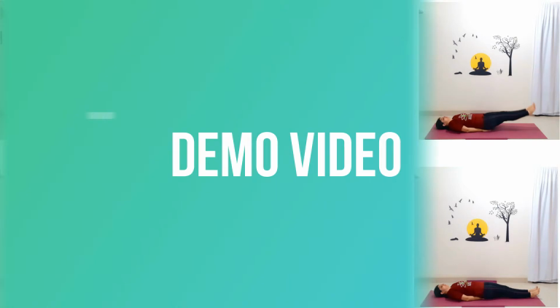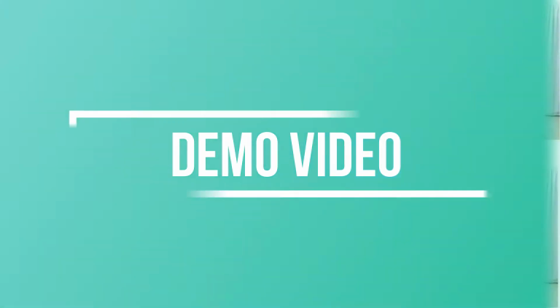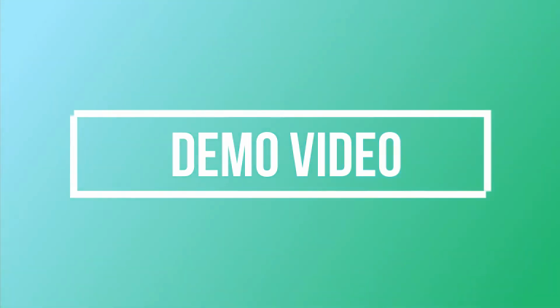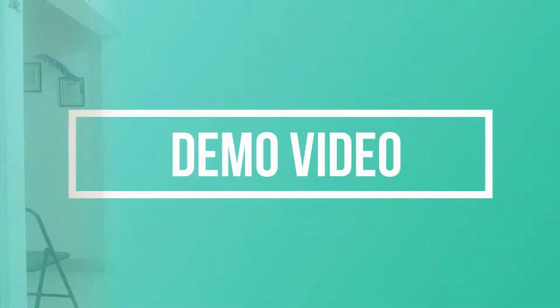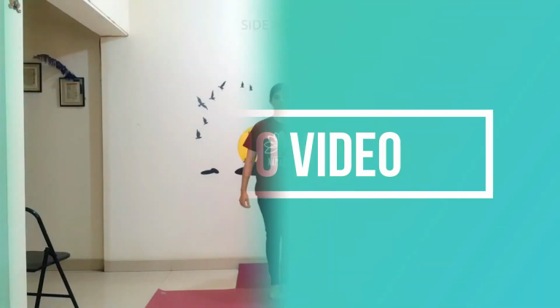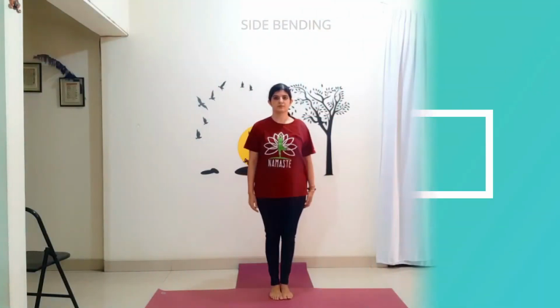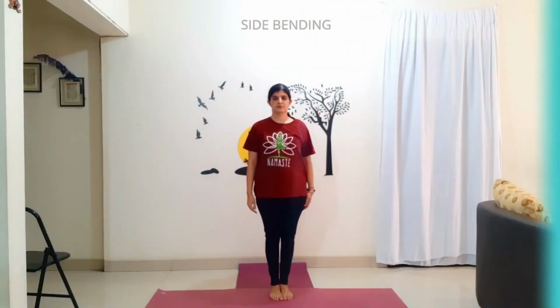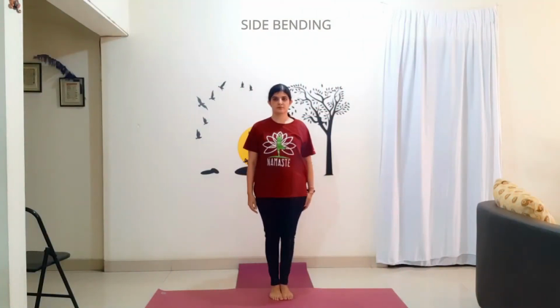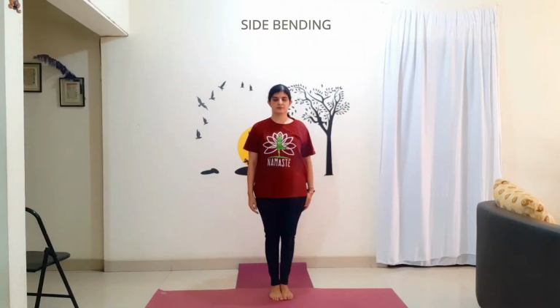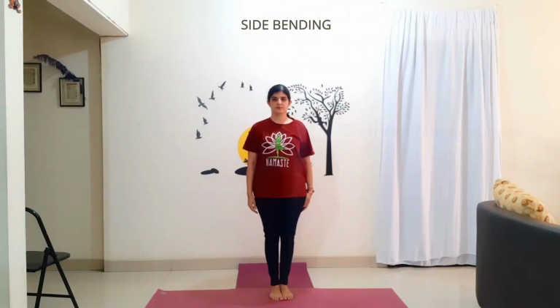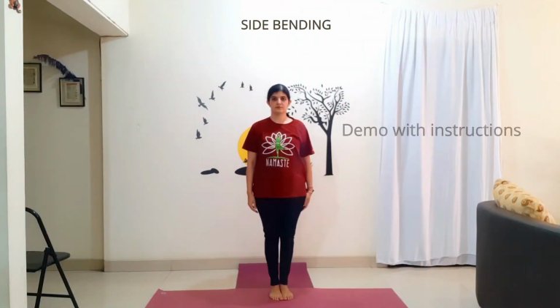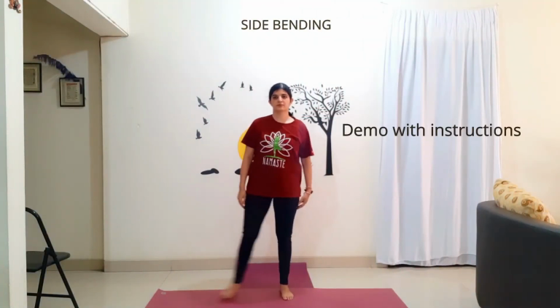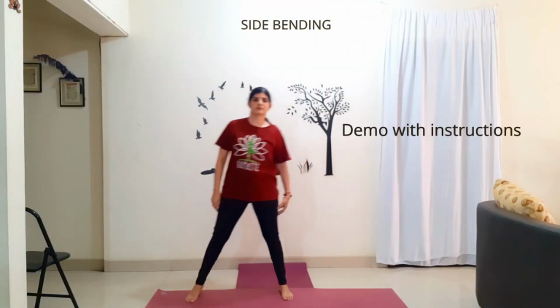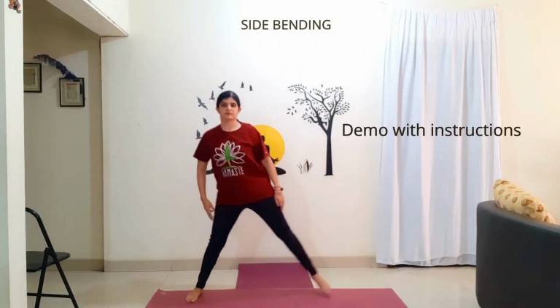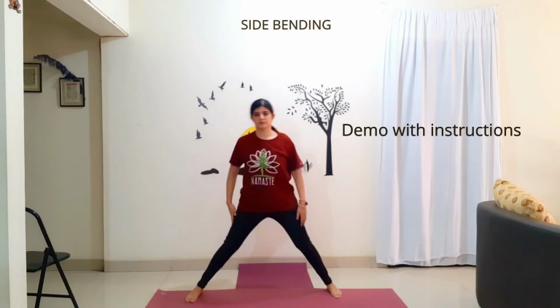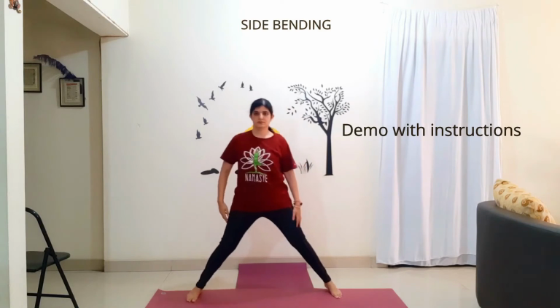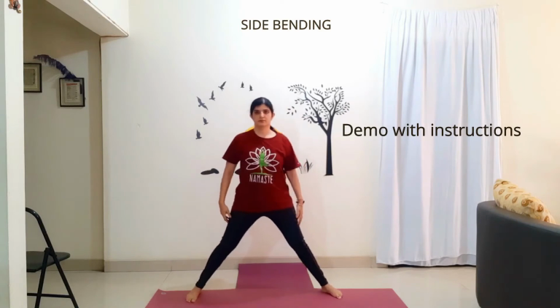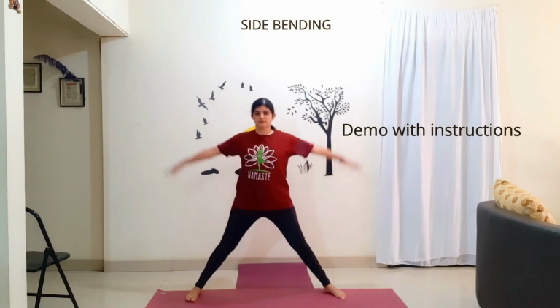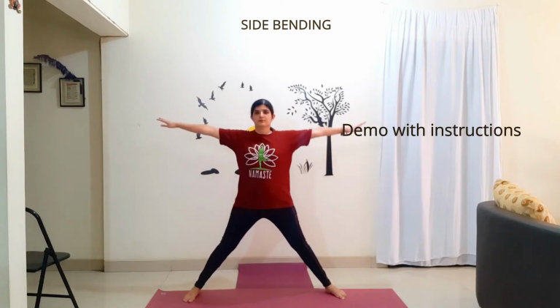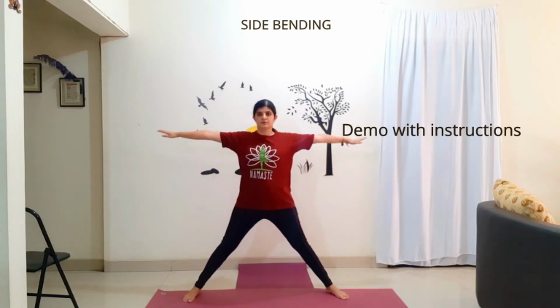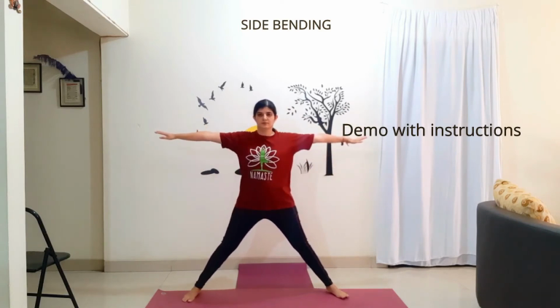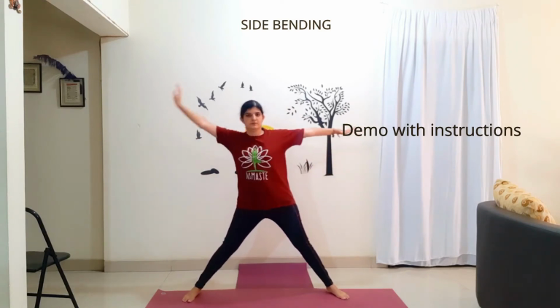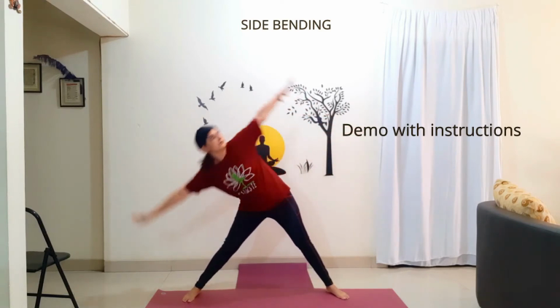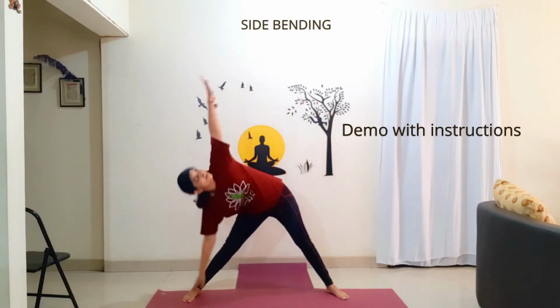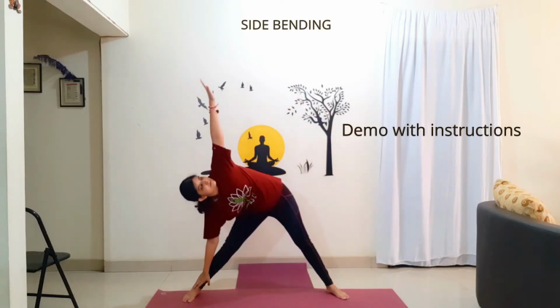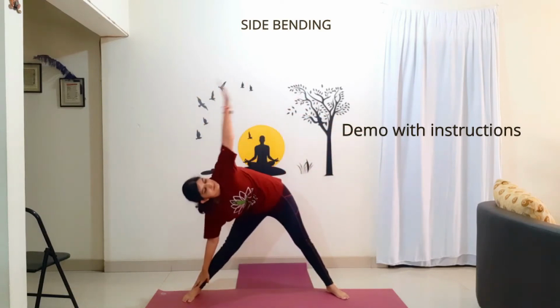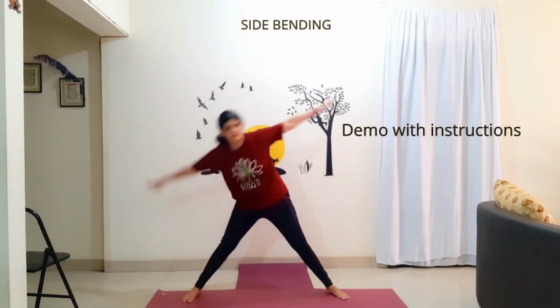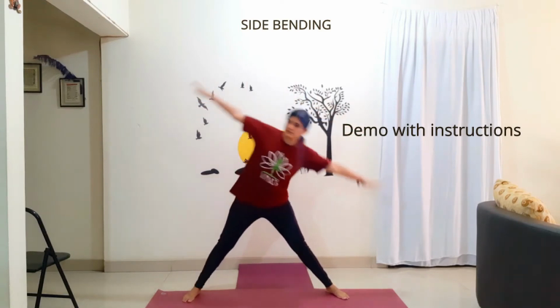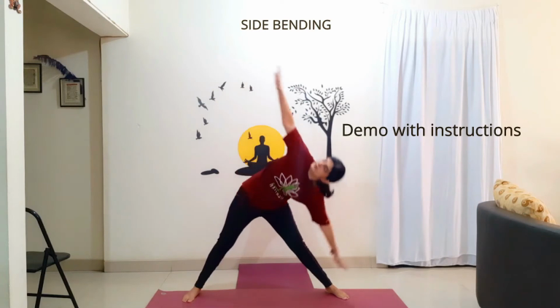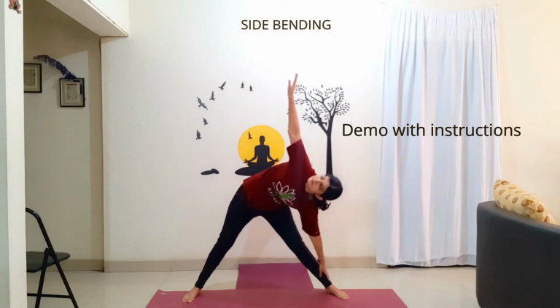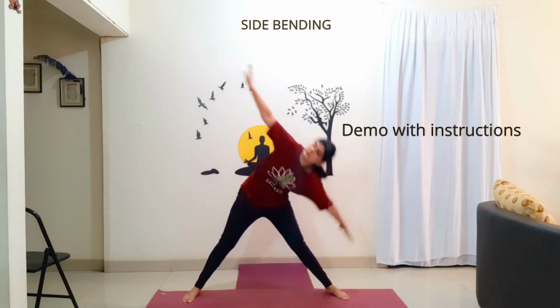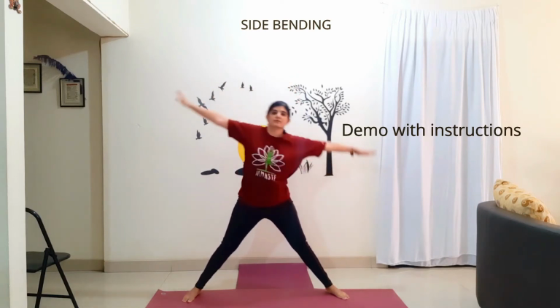Watch our demo video. Starting position: step your right foot away from the left leg. Inhale, wave your arms to shoulder level. Exhale, bend towards your right. Inhale. Exhale, bend towards your left.